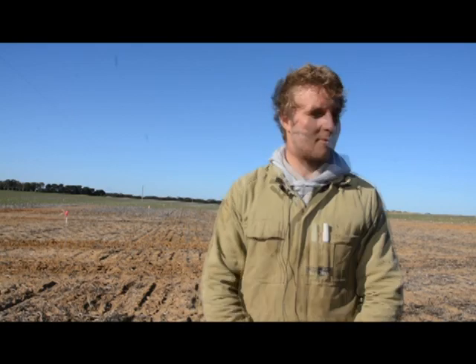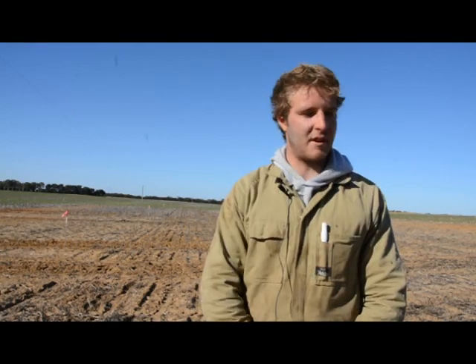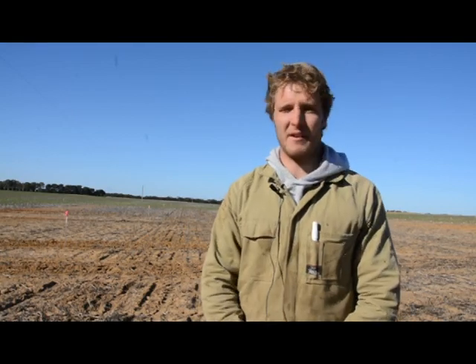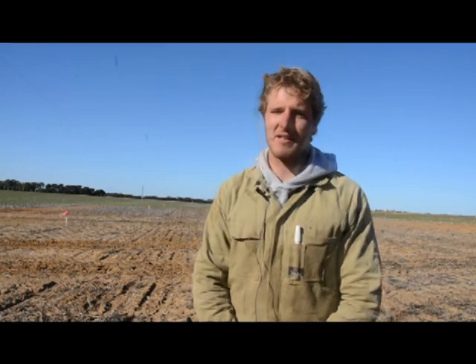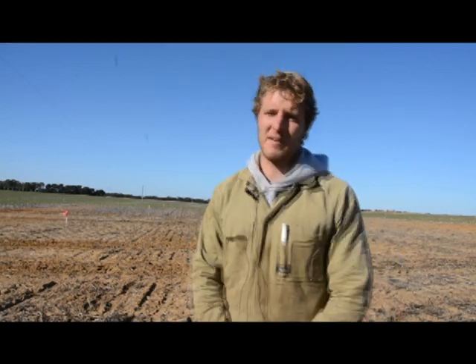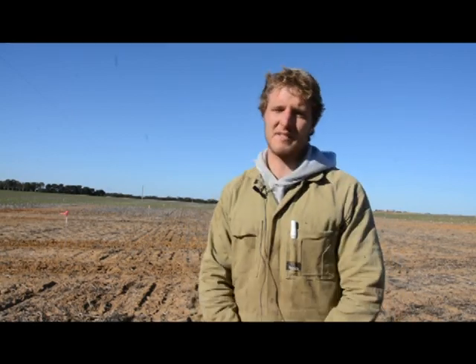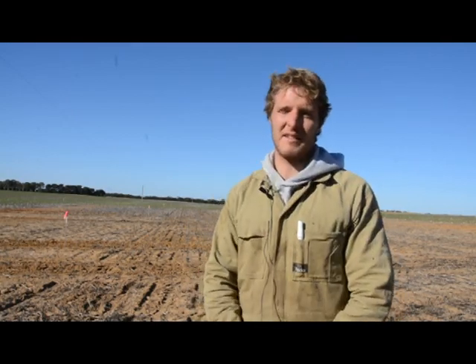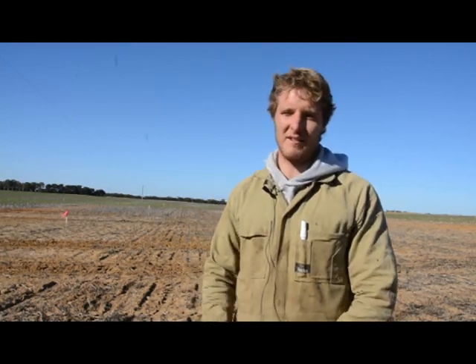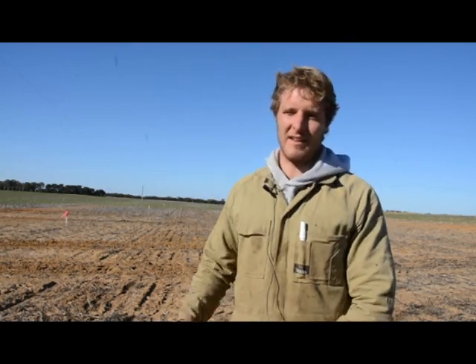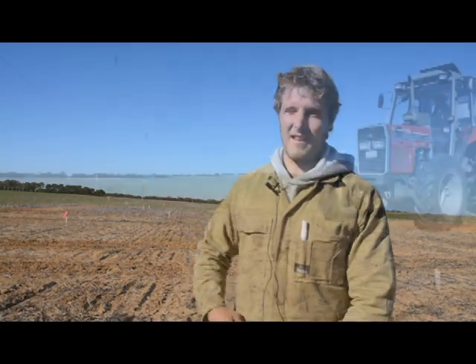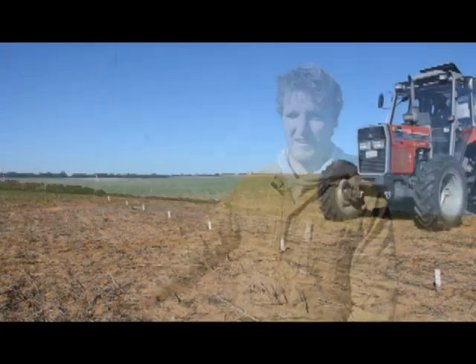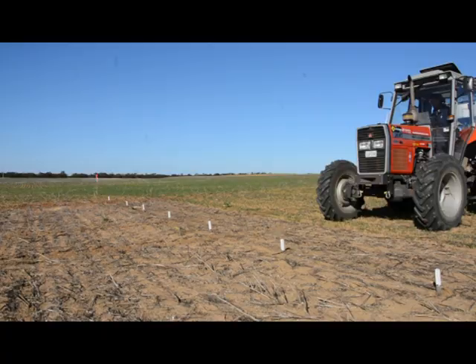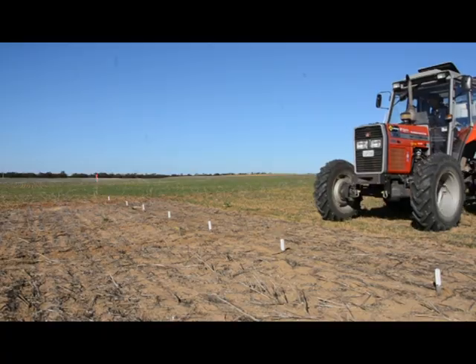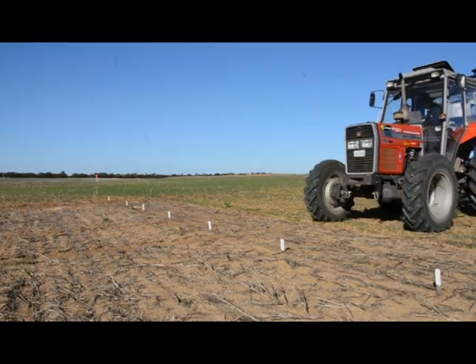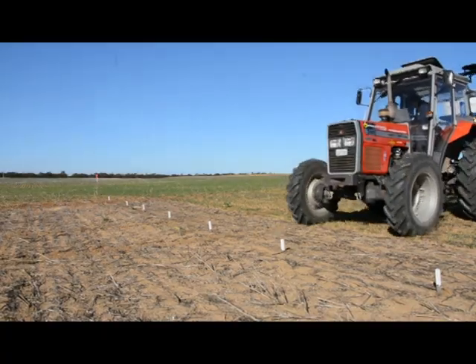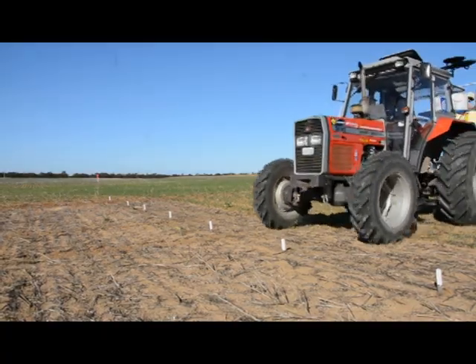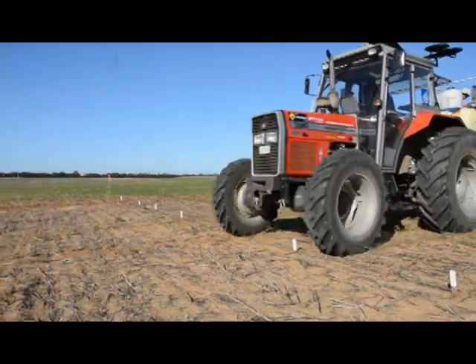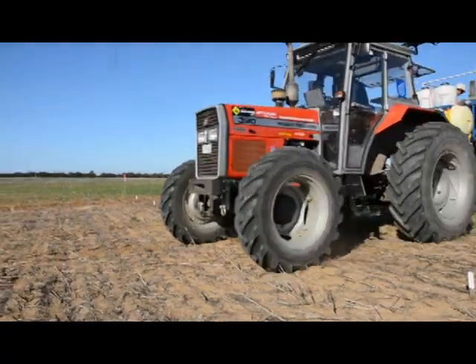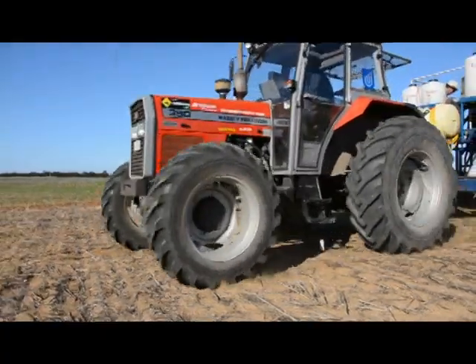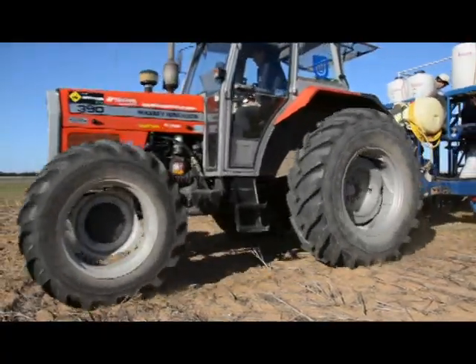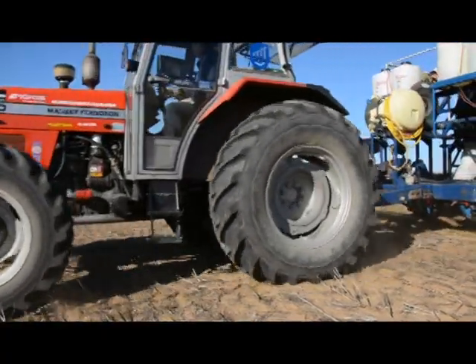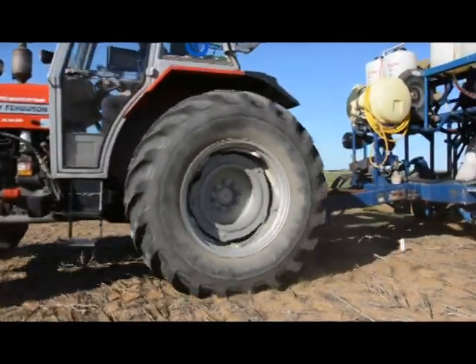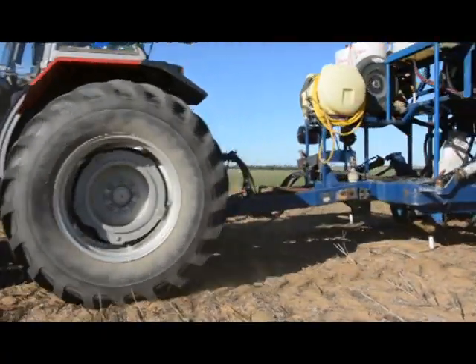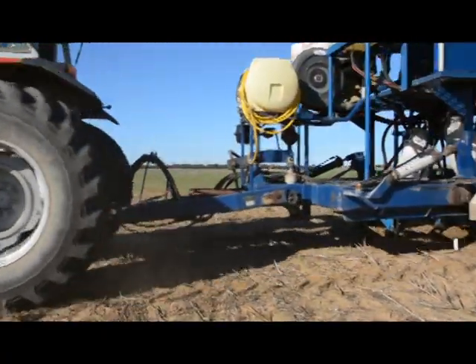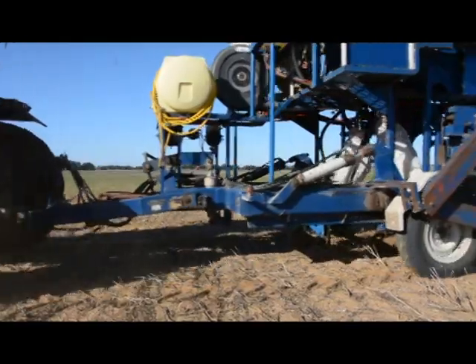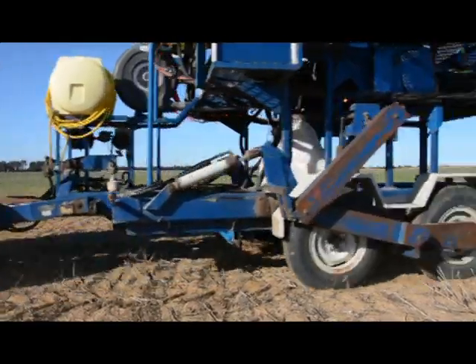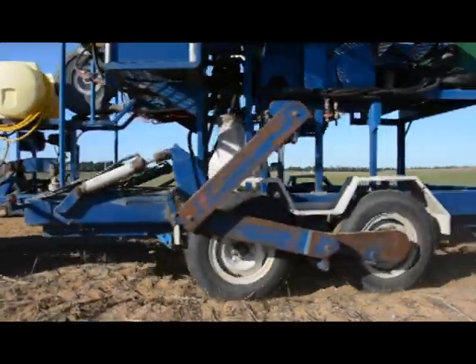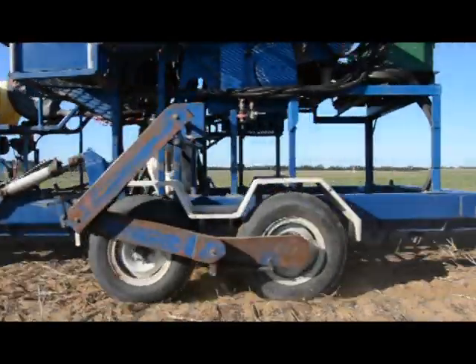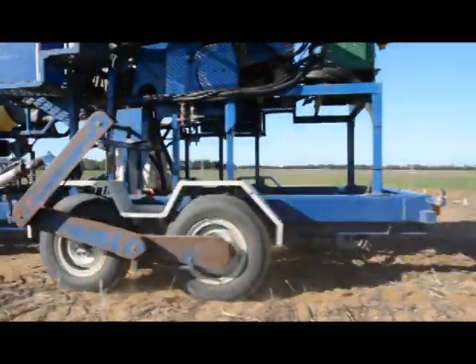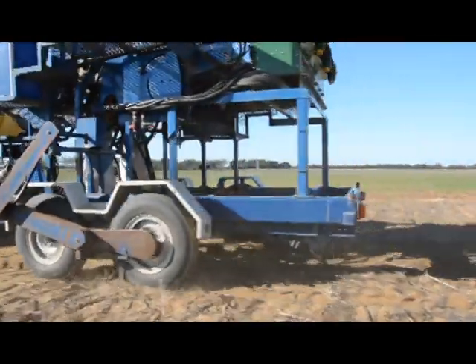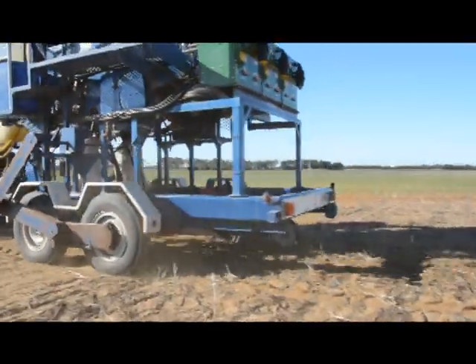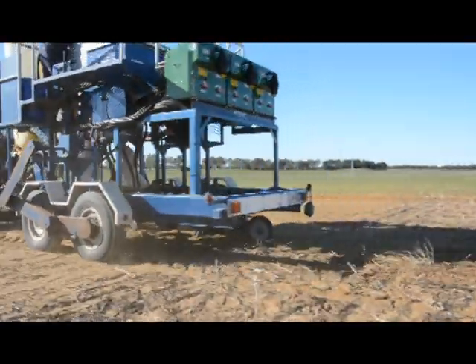We've chosen a canola stubble because there's generally less residue than a cereal crop. We want to be taking surface soil scans with our laser scanner to get the soil throw and the backfill, and any residue can make that quite difficult.